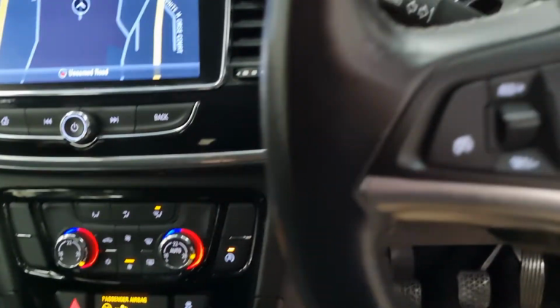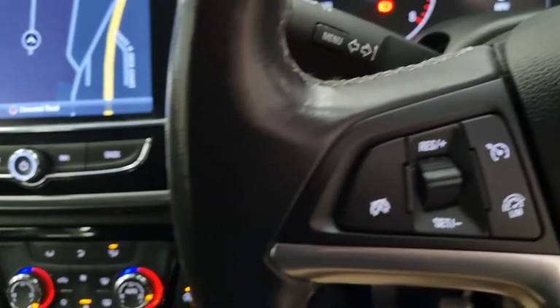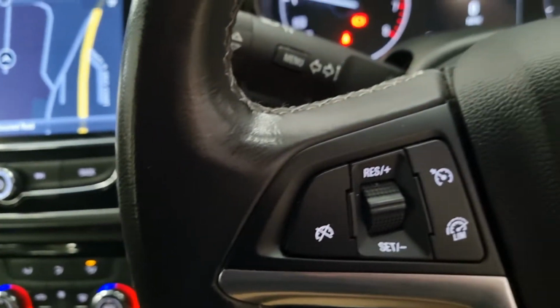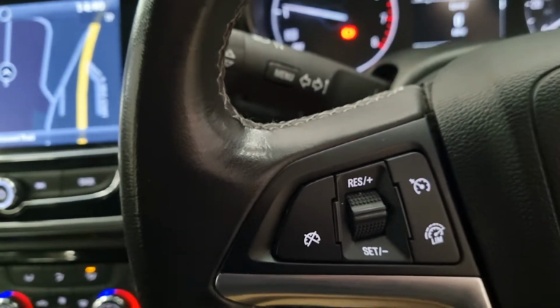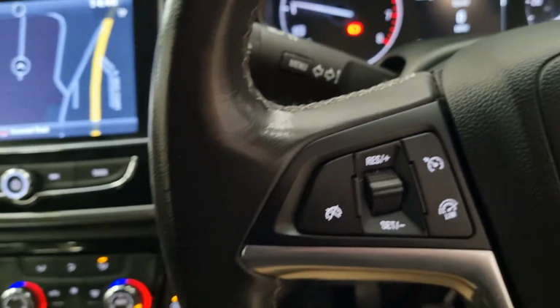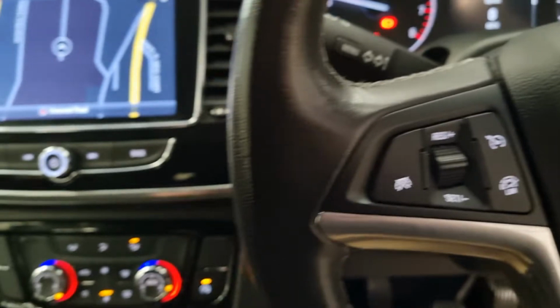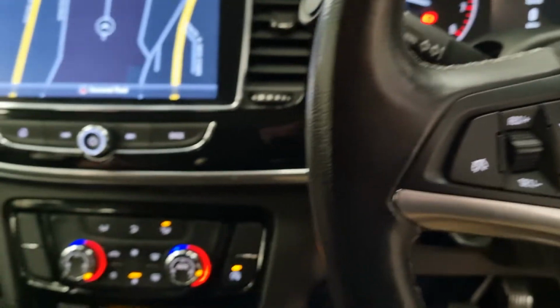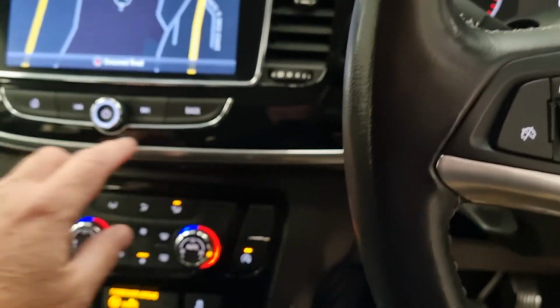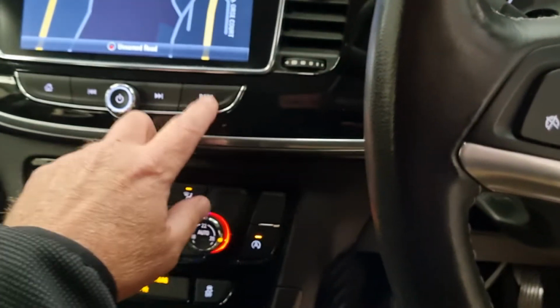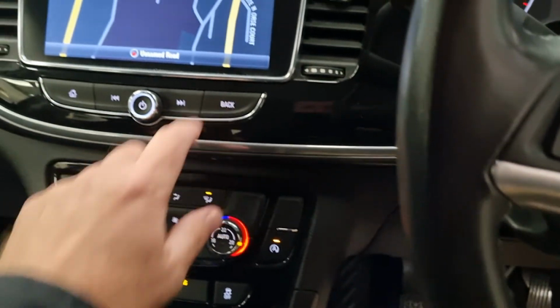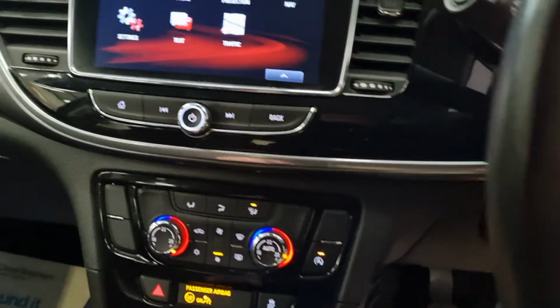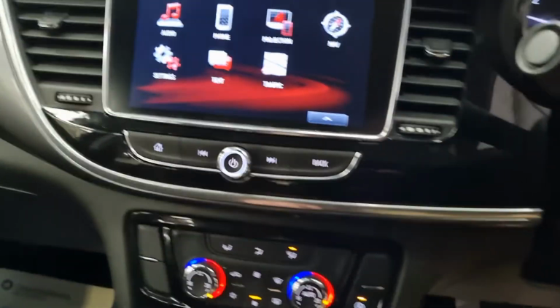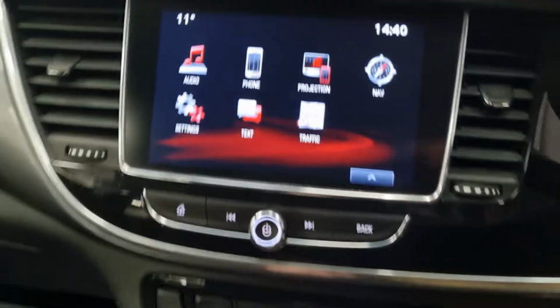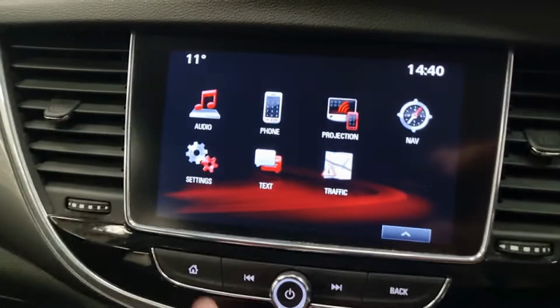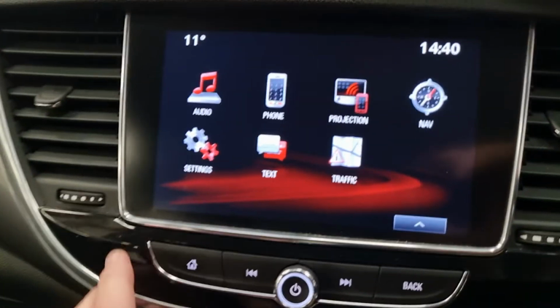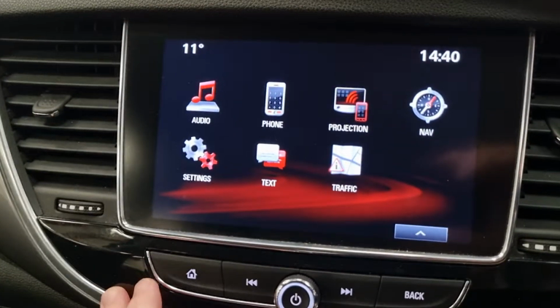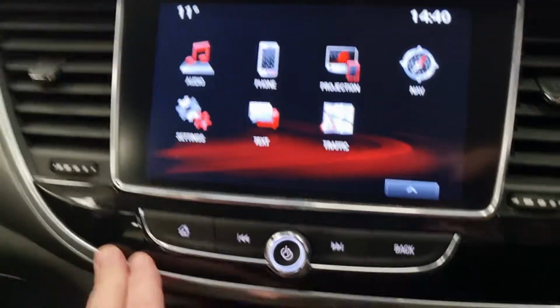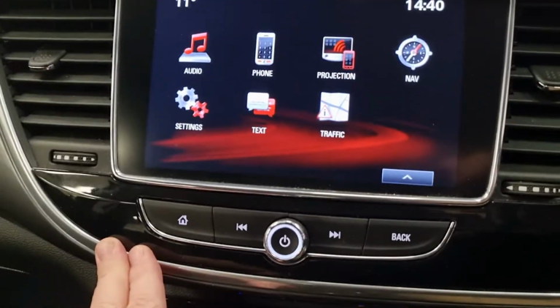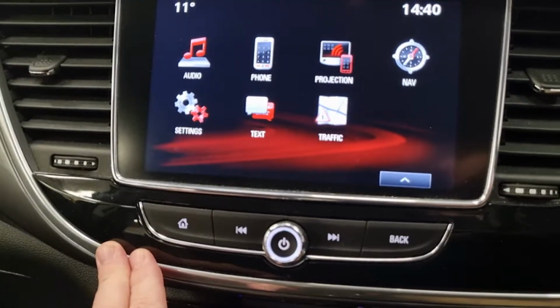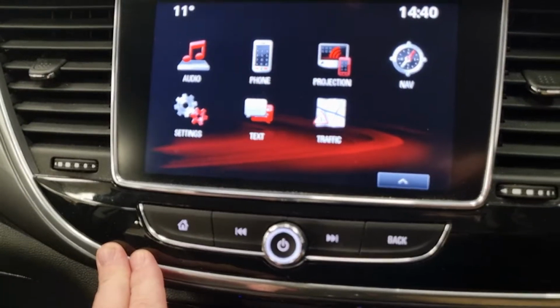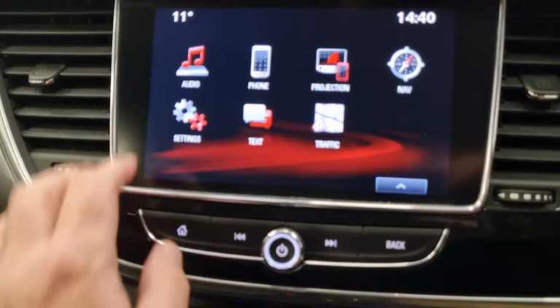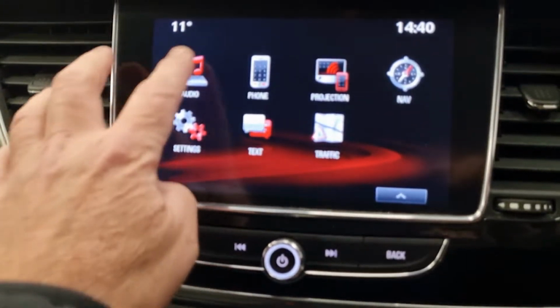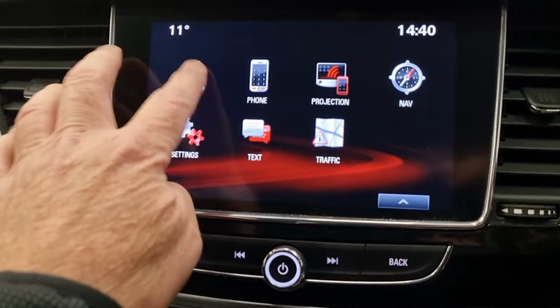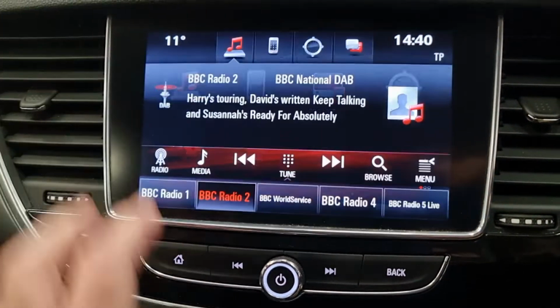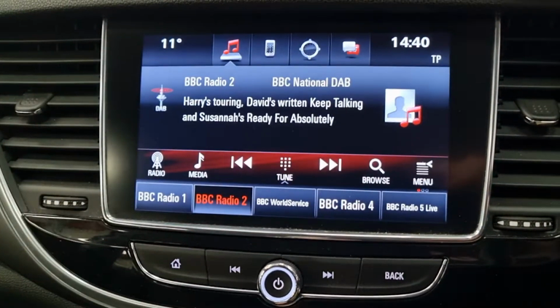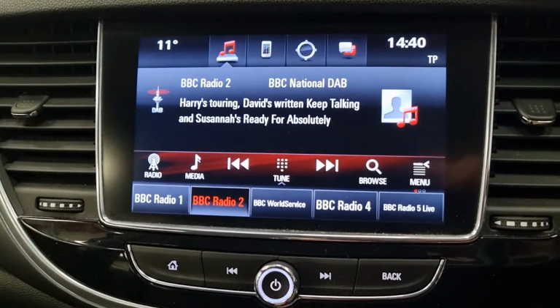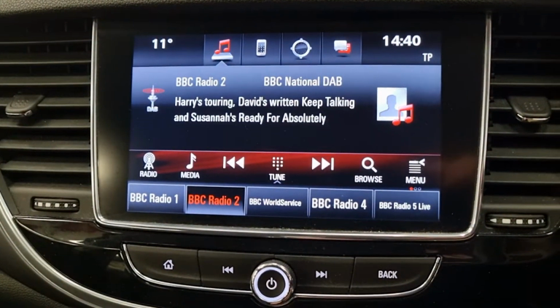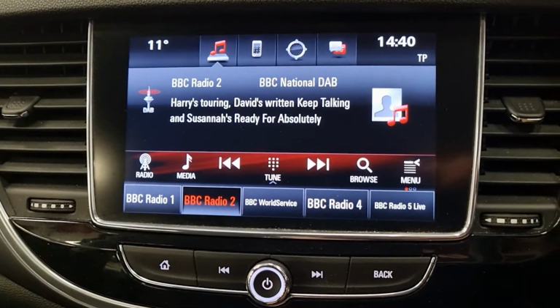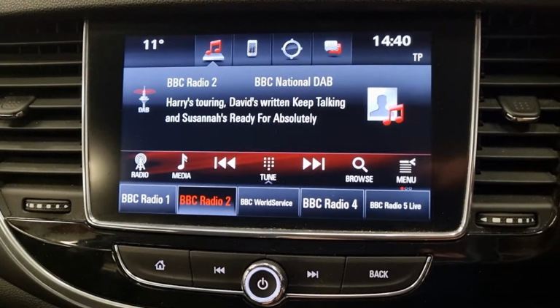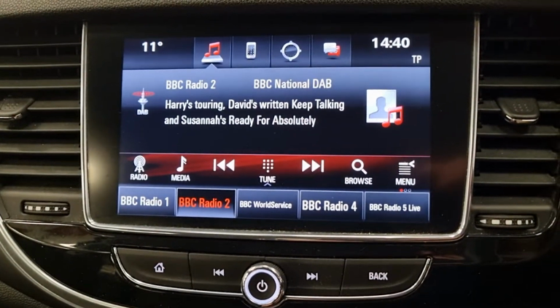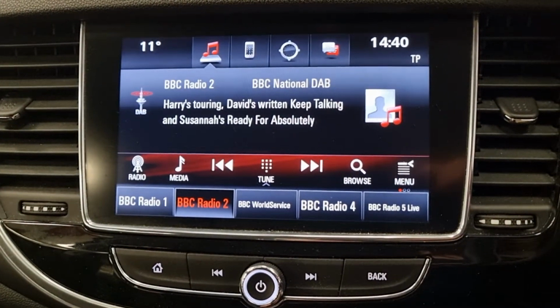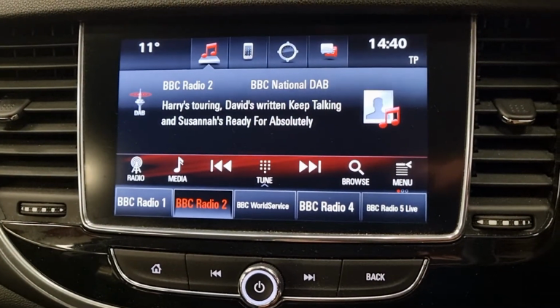Cruise. And there's your touch screen. DAB radio as well.